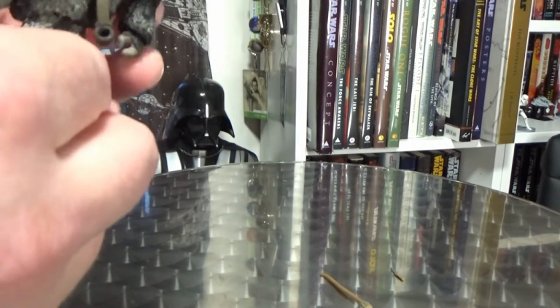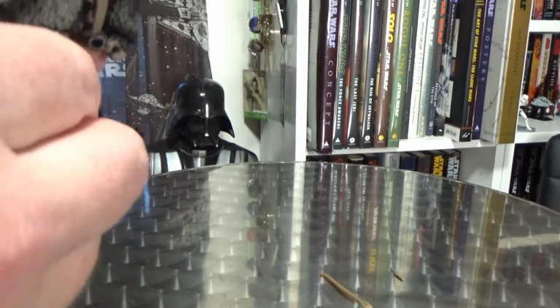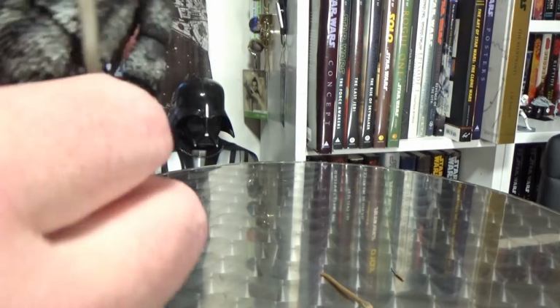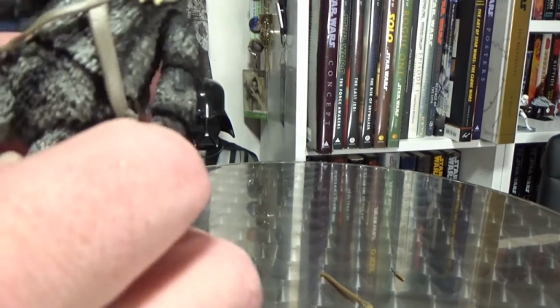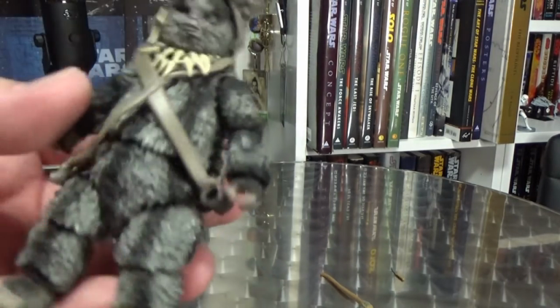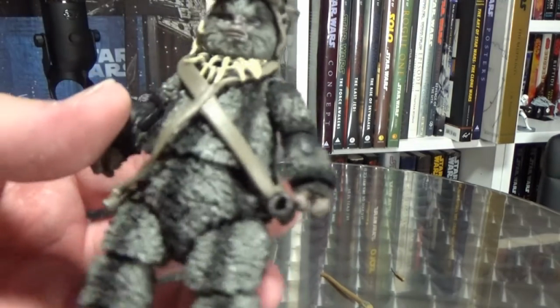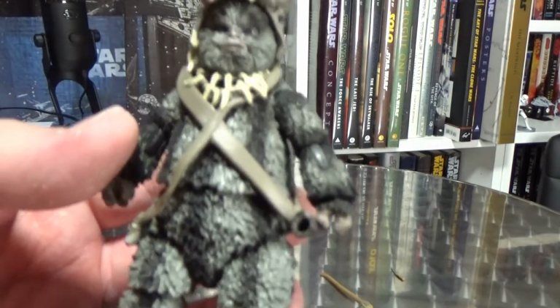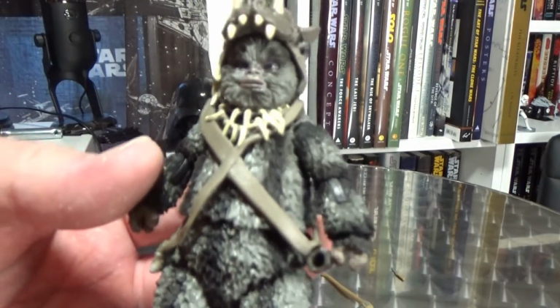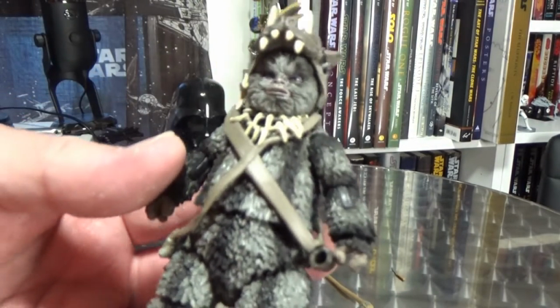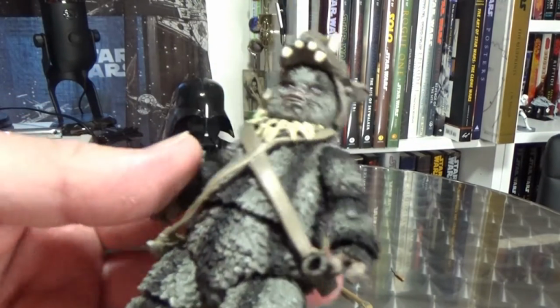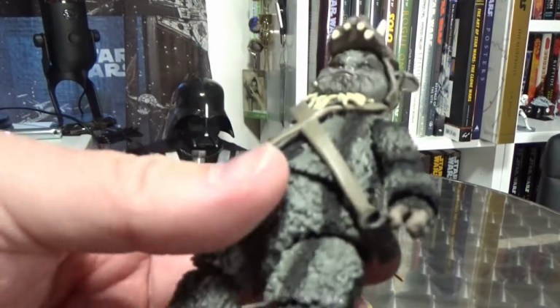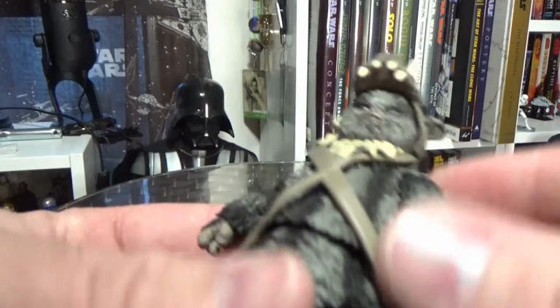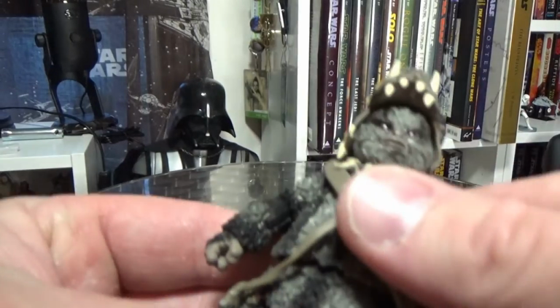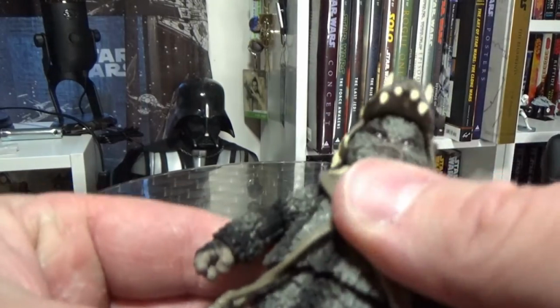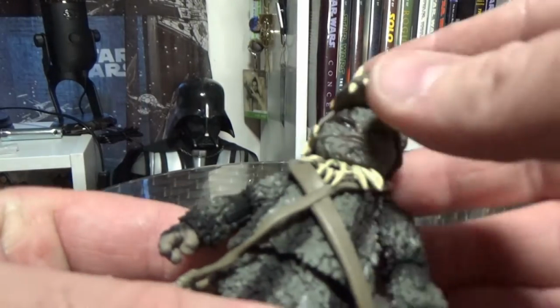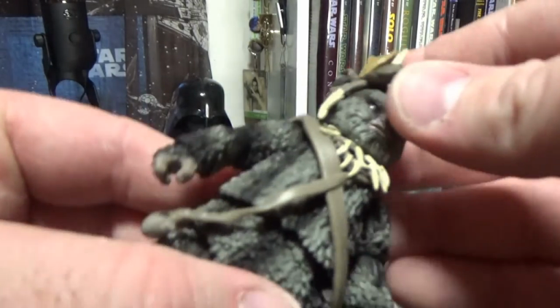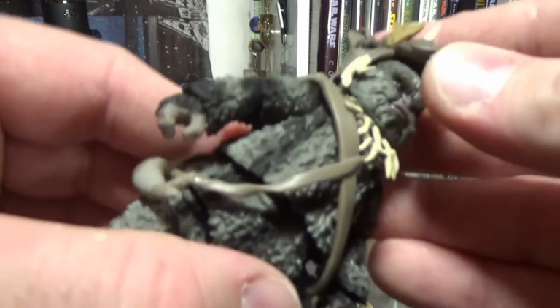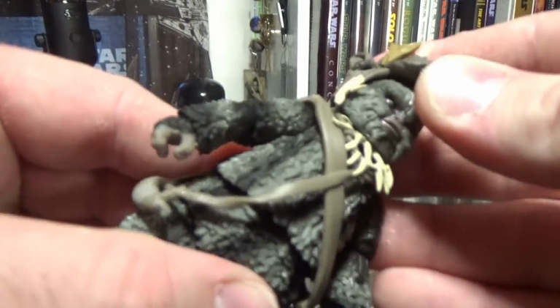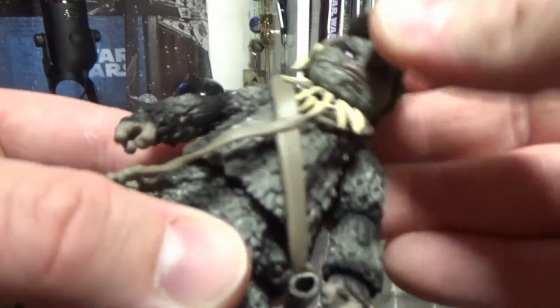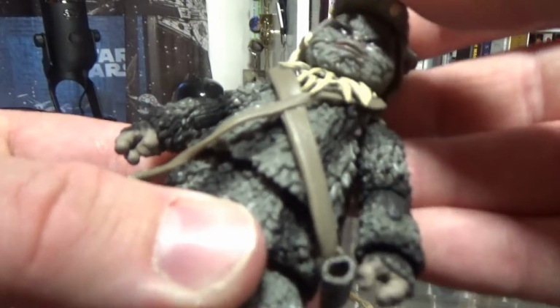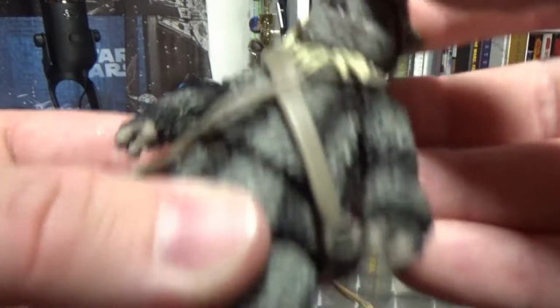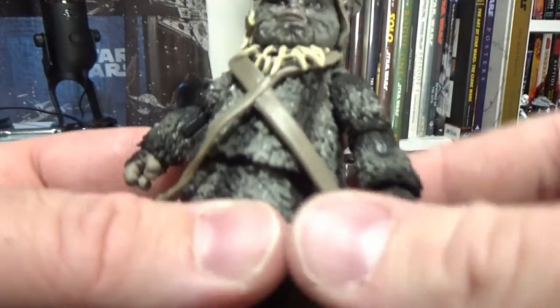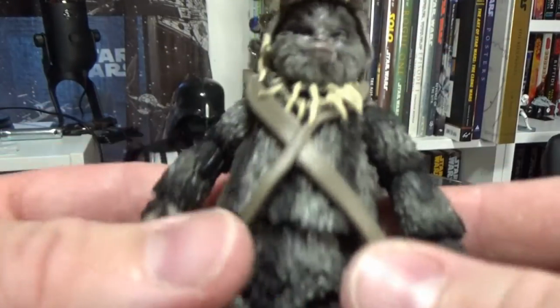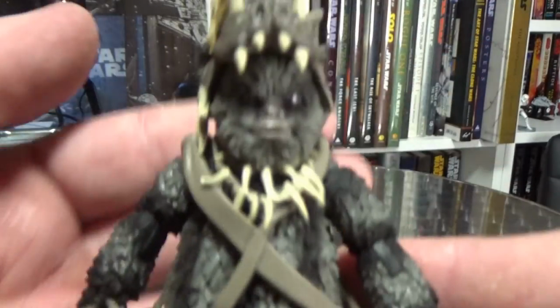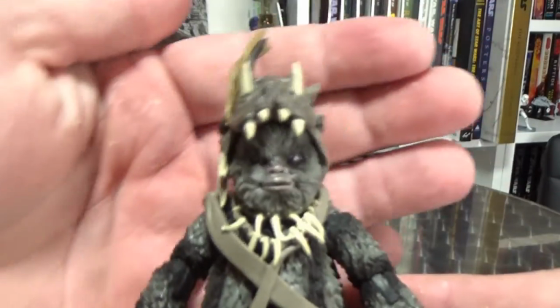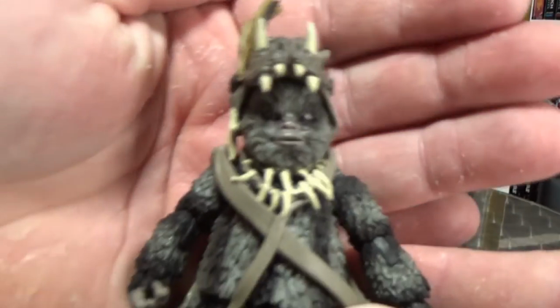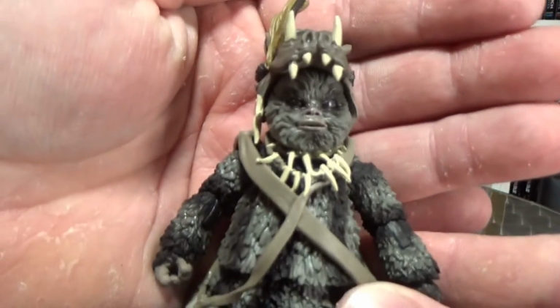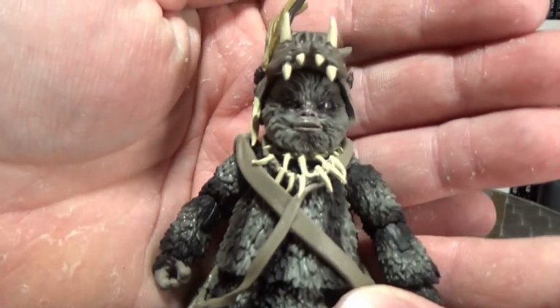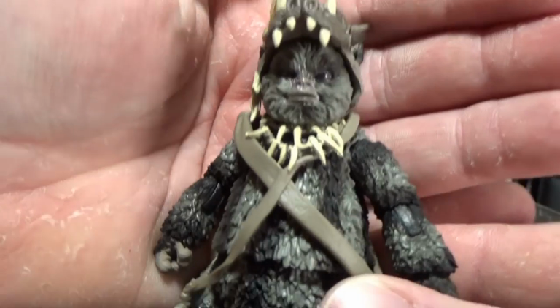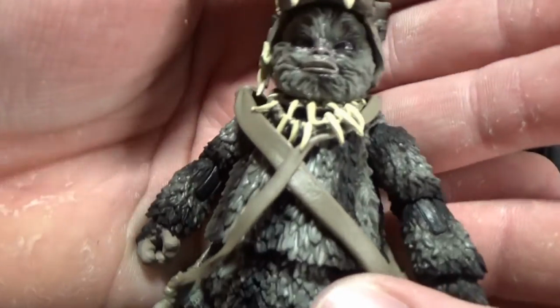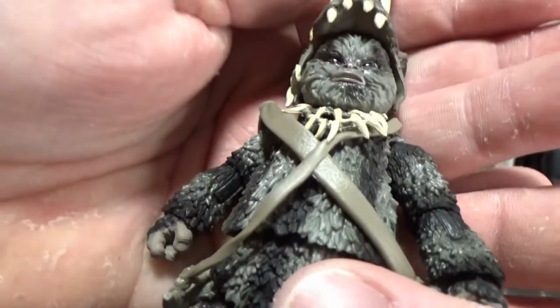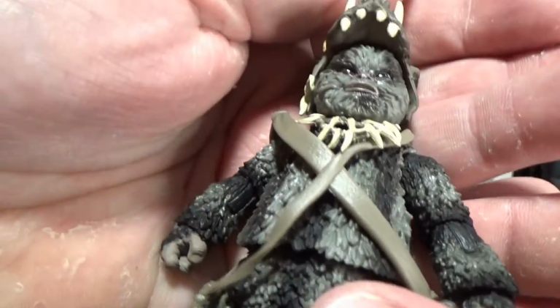This is a really nice looking figure. Very, very impressed with this guy. Let's get a close-up look.